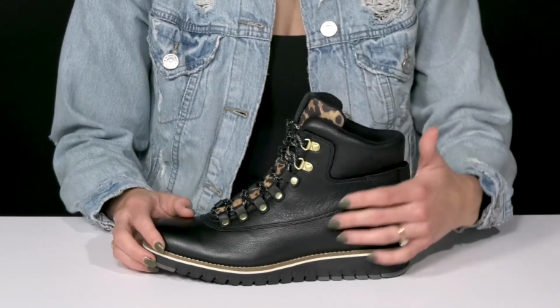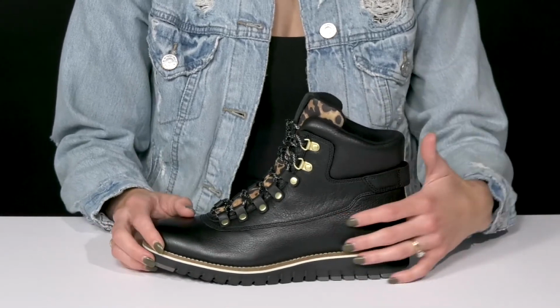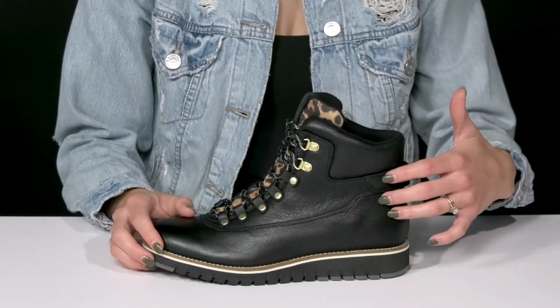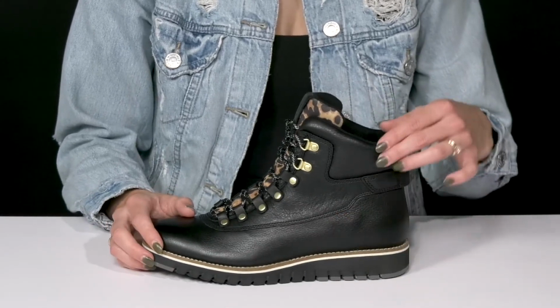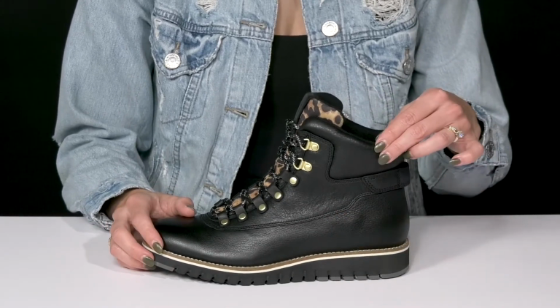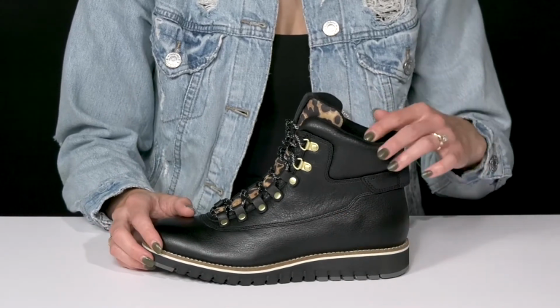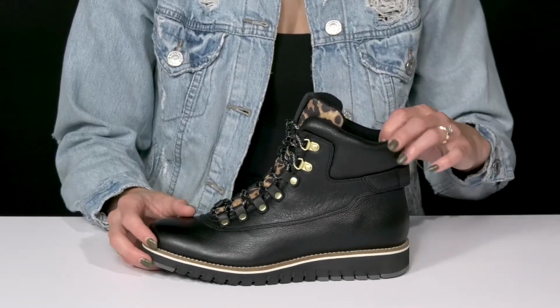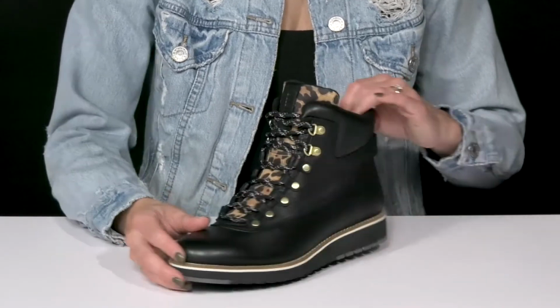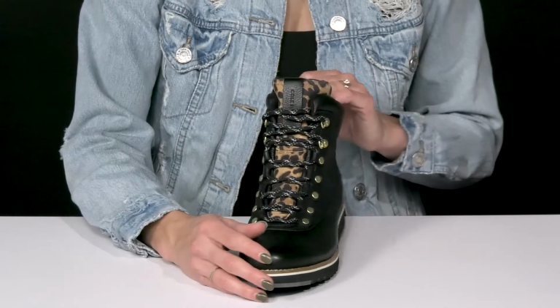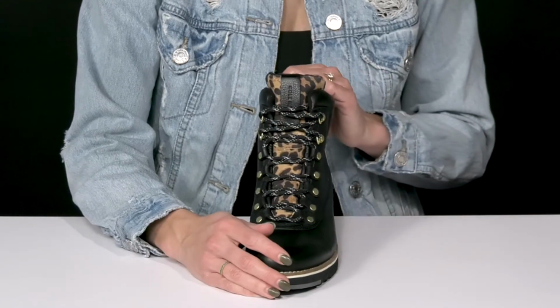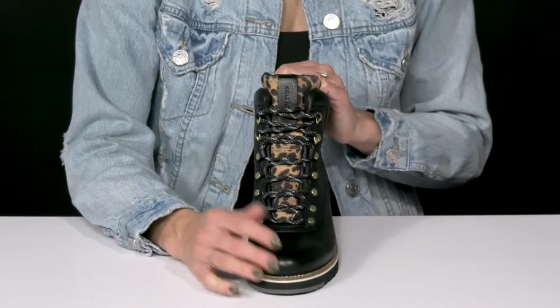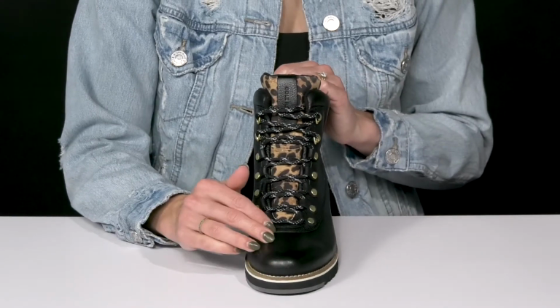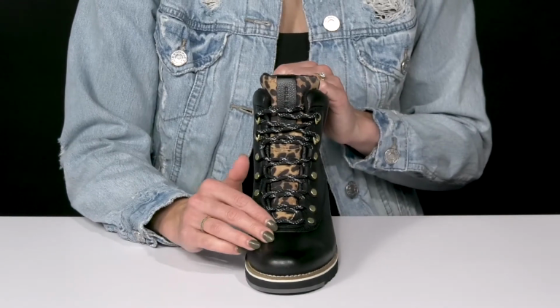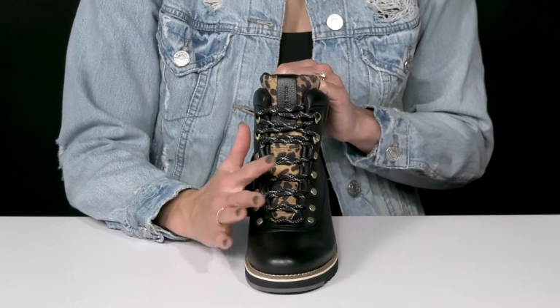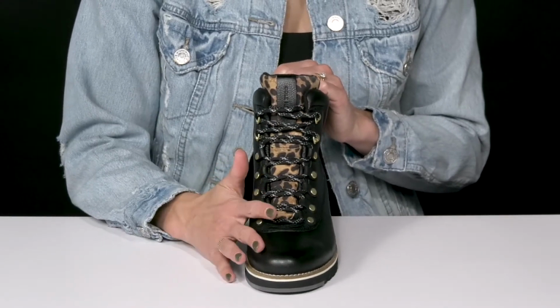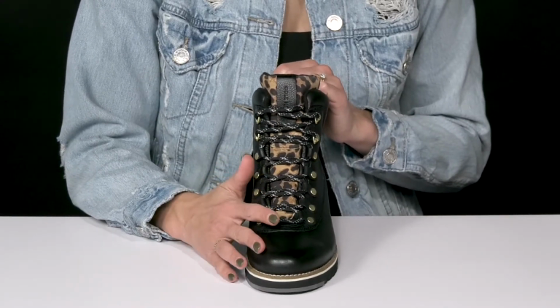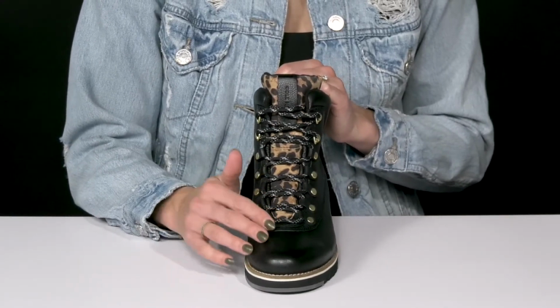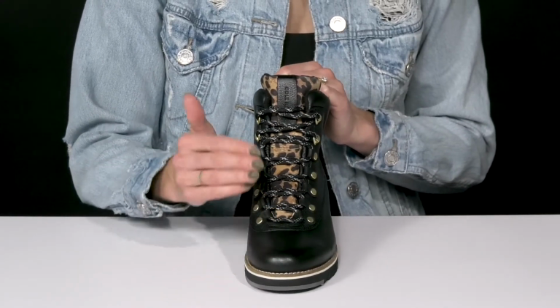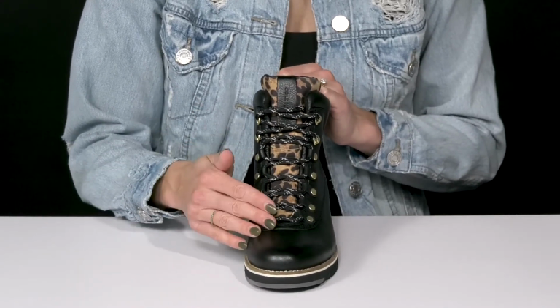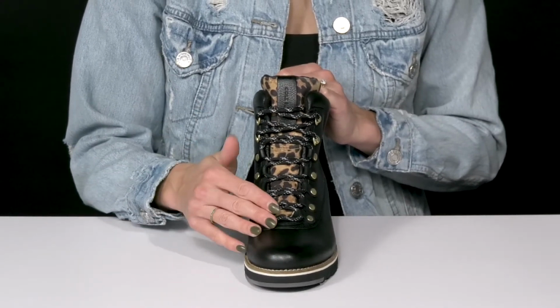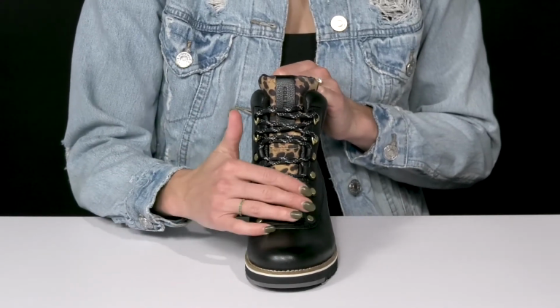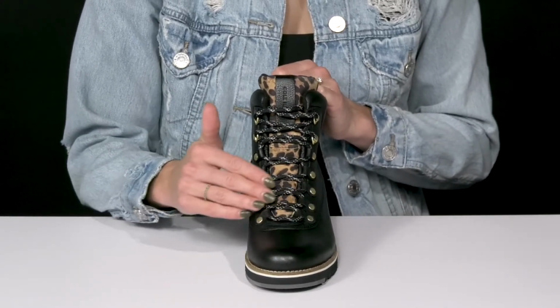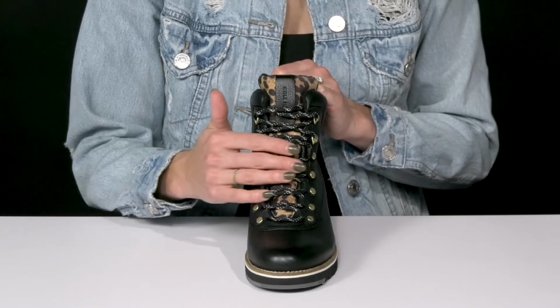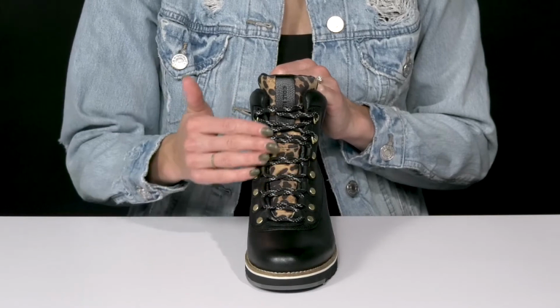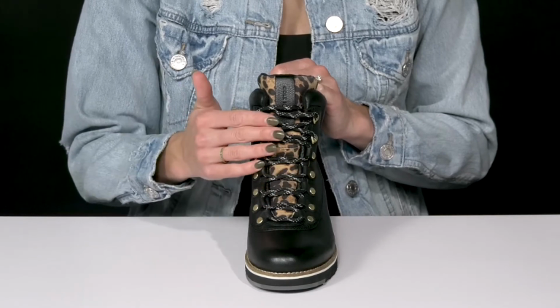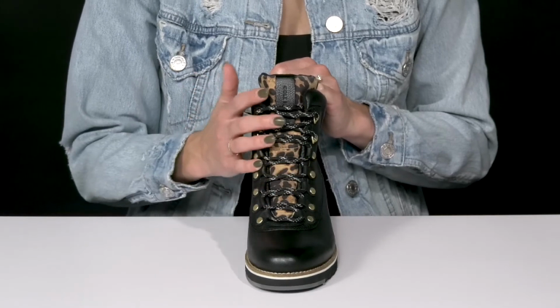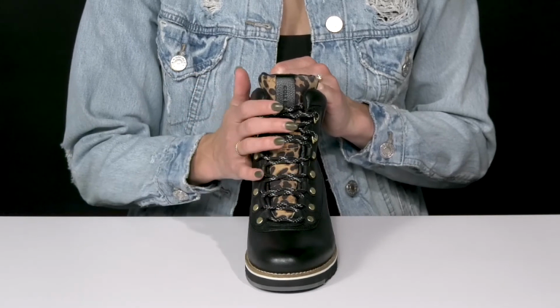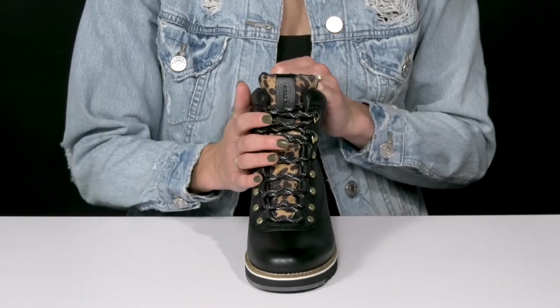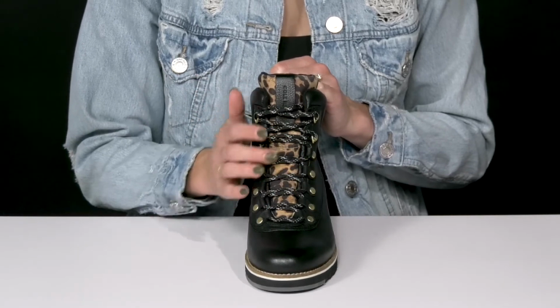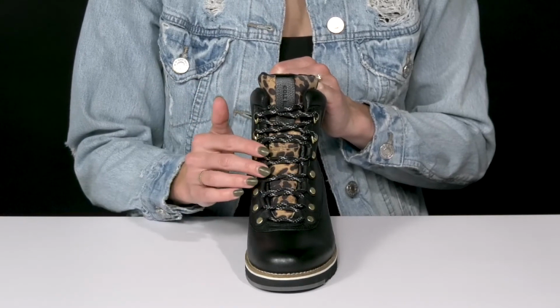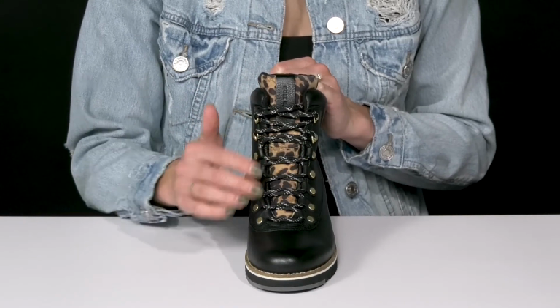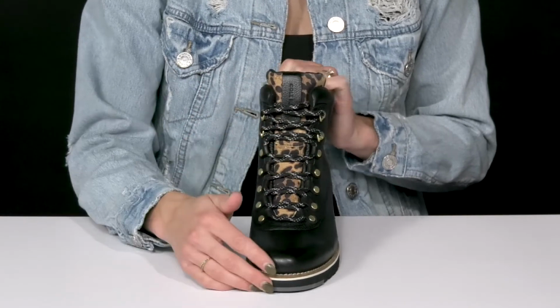They offer a leather and textile upper. I love that they have that printed tongue to really make them super stylish. But on top of that, the tongue has a nice lace-up feature so that you can customize and secure your fit.